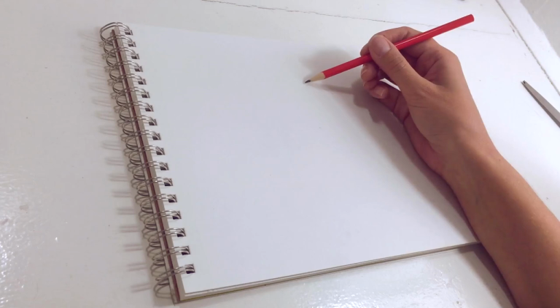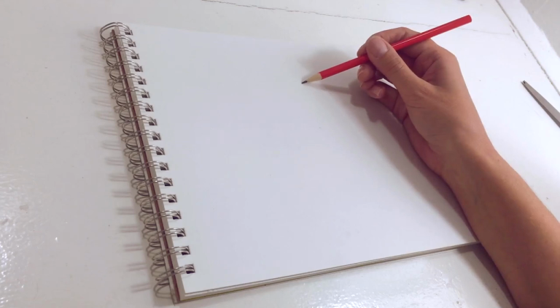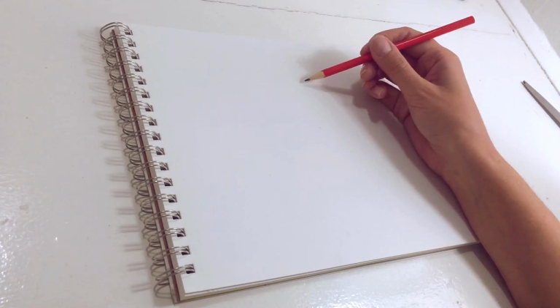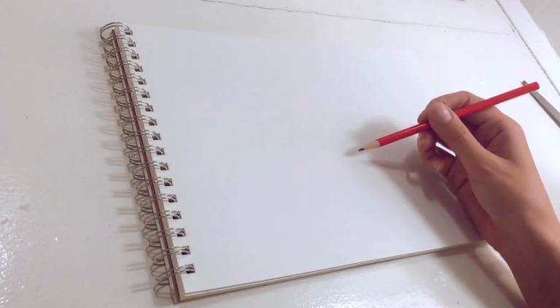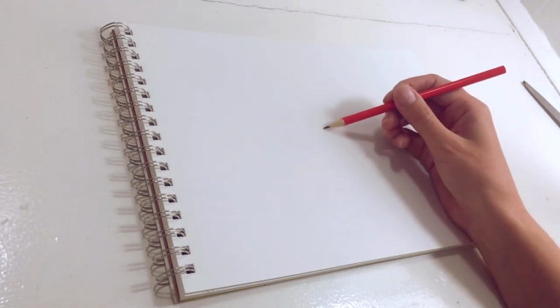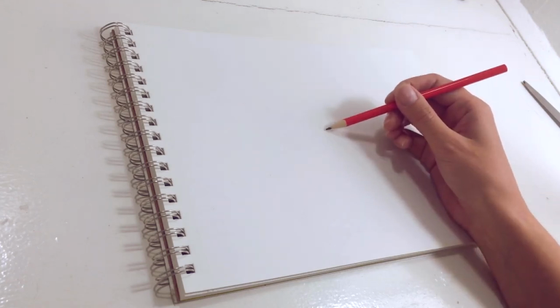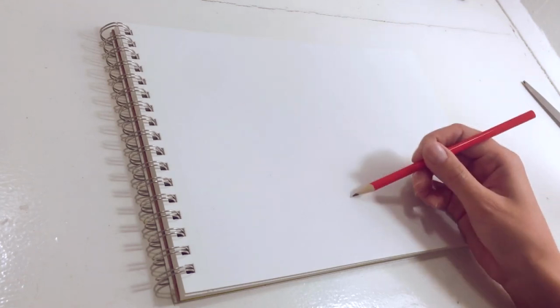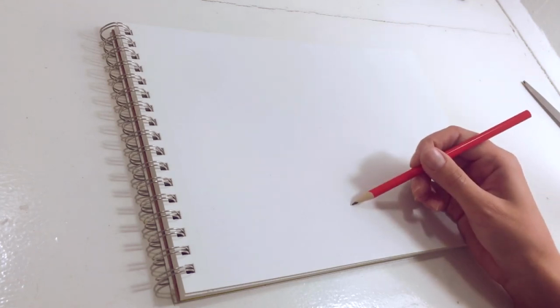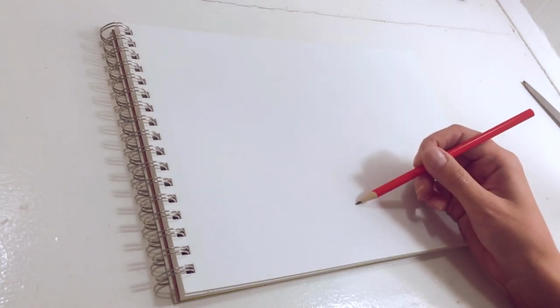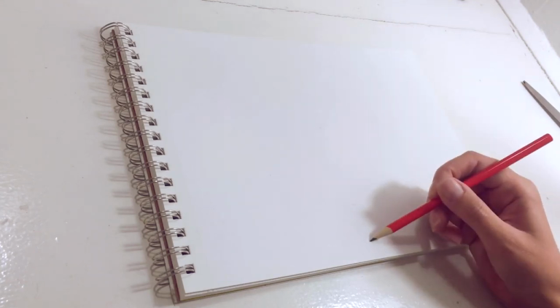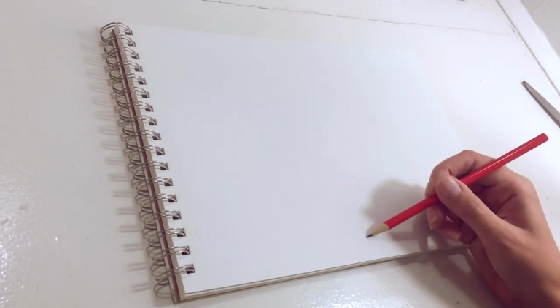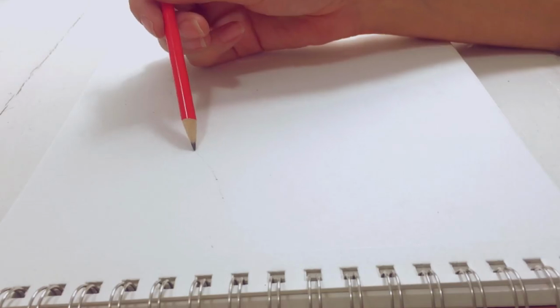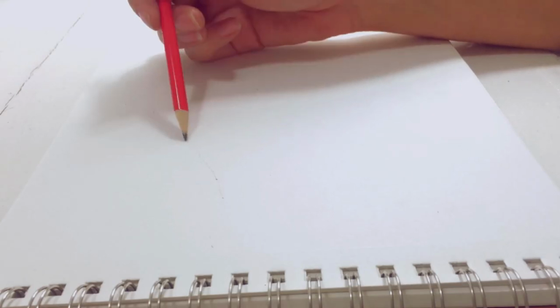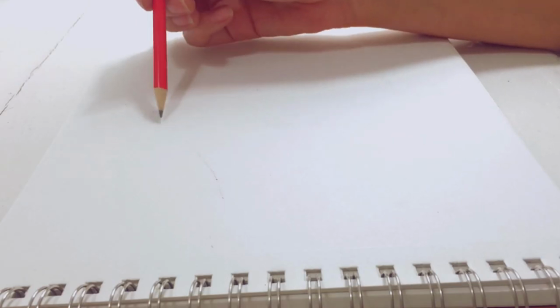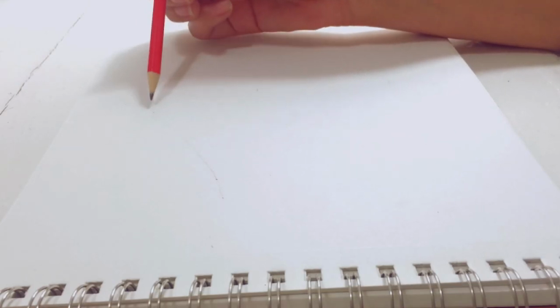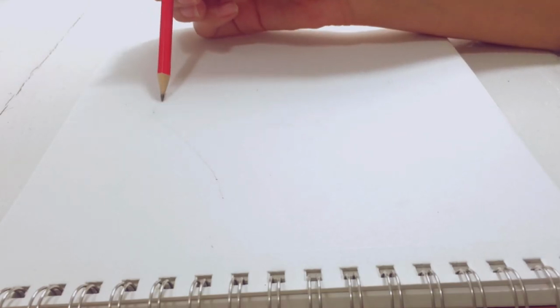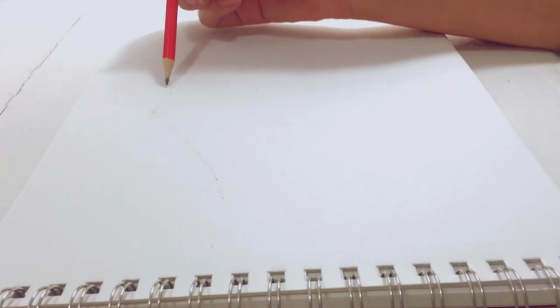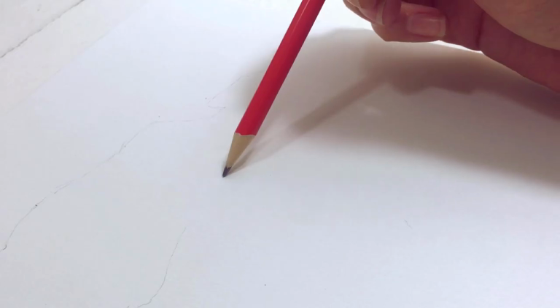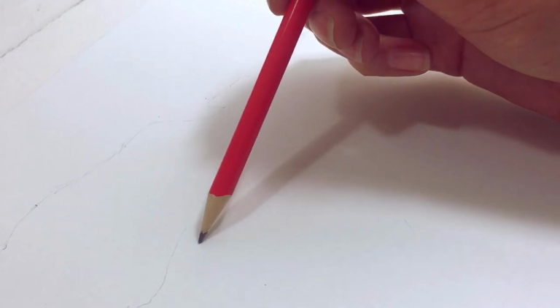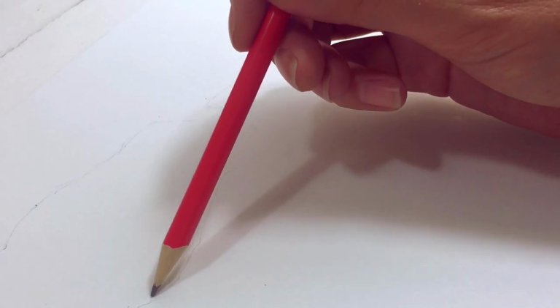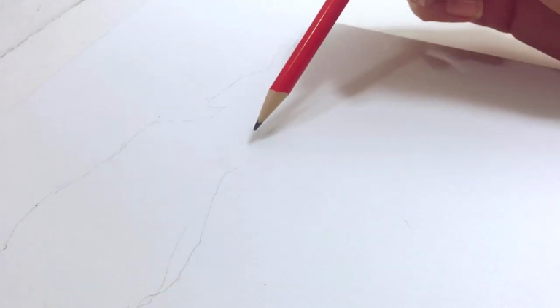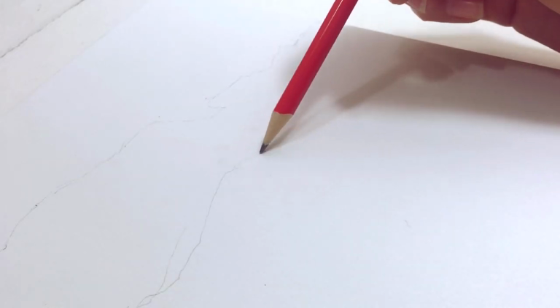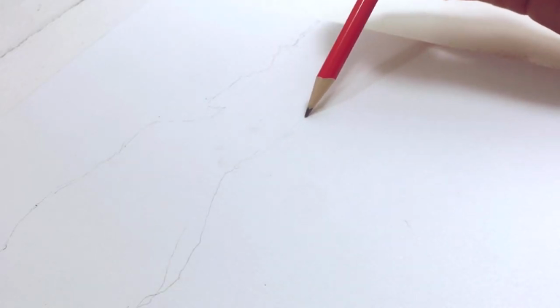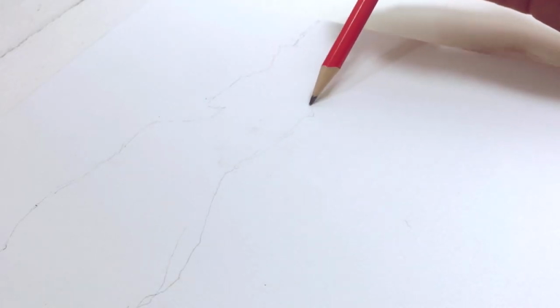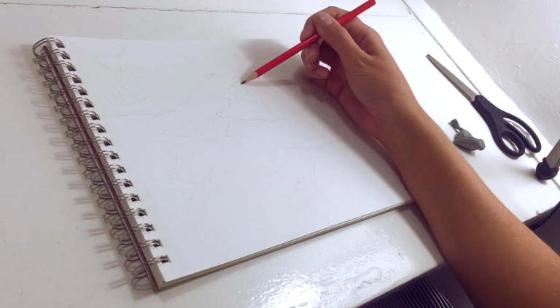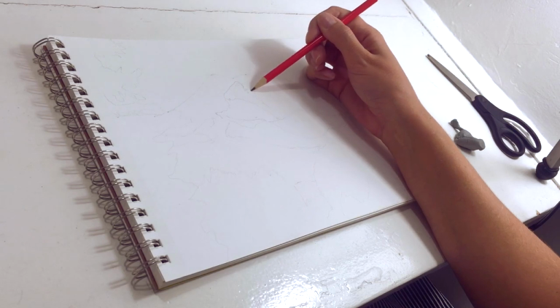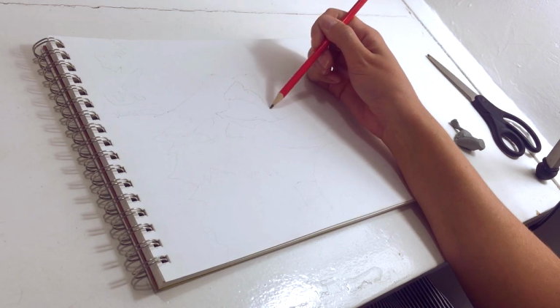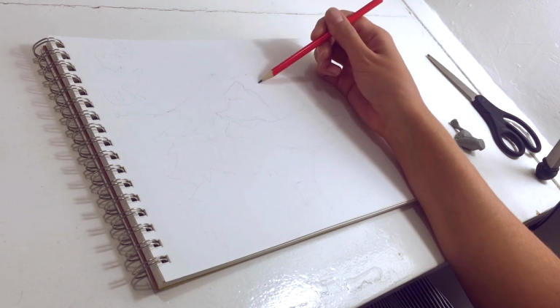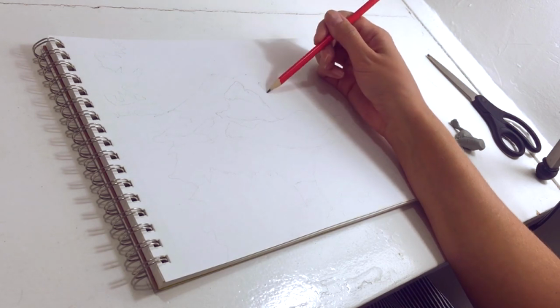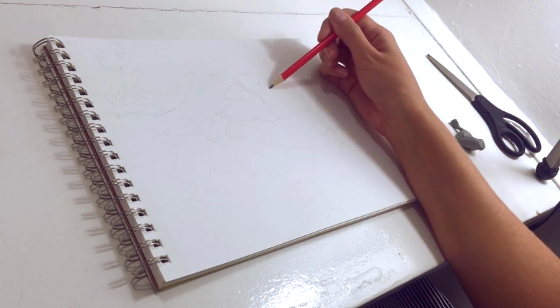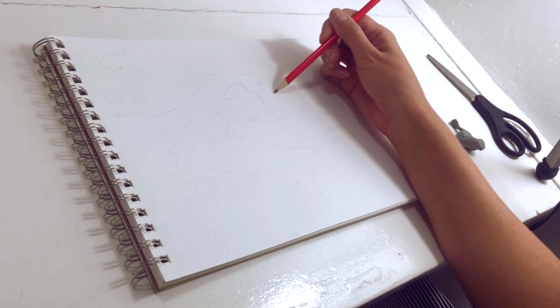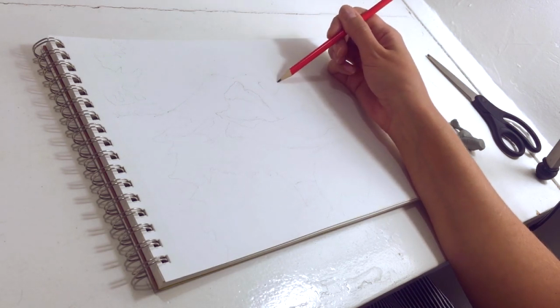I start by making a pencil sketch, starting with dots to get the spacing right and then connecting the dots. This is all about positioning — I don't care how it looks because I'm going to be covering it all up.